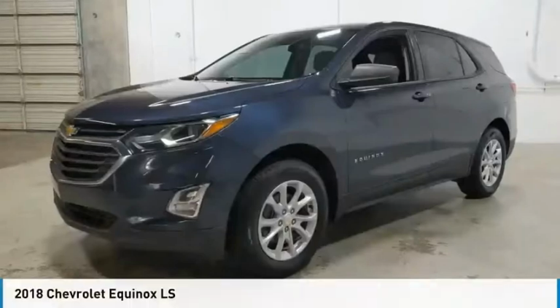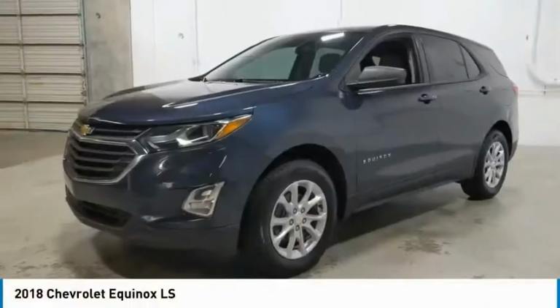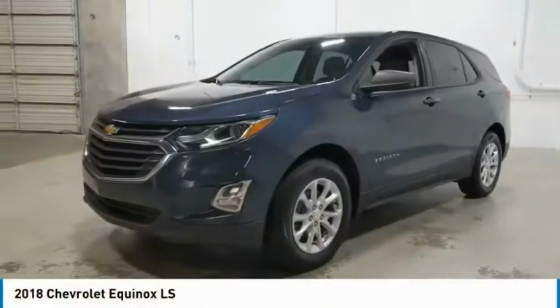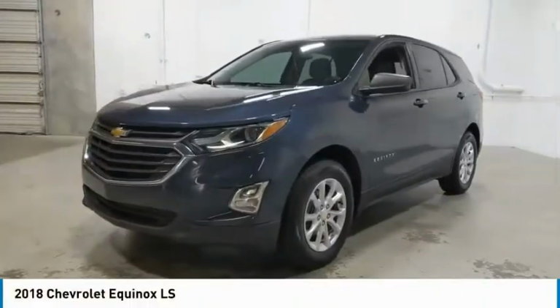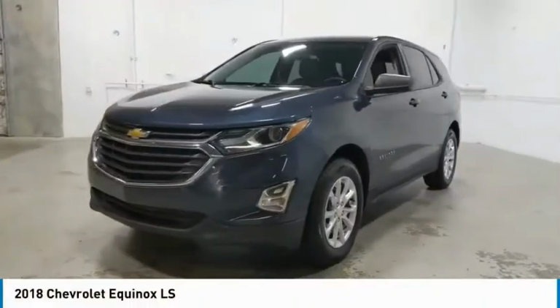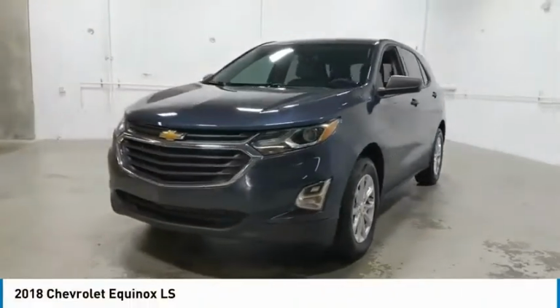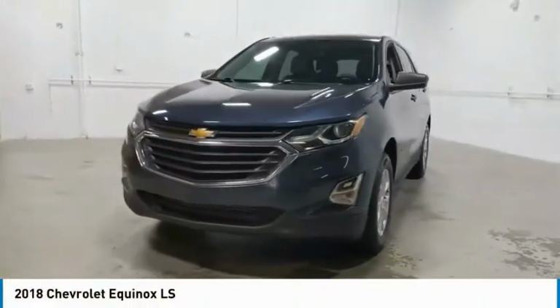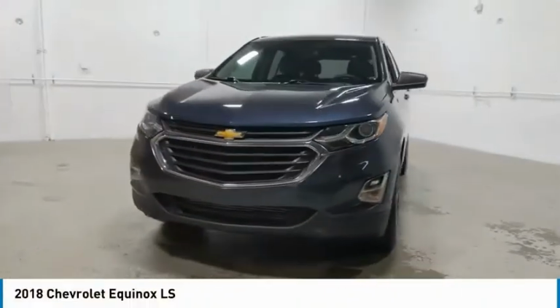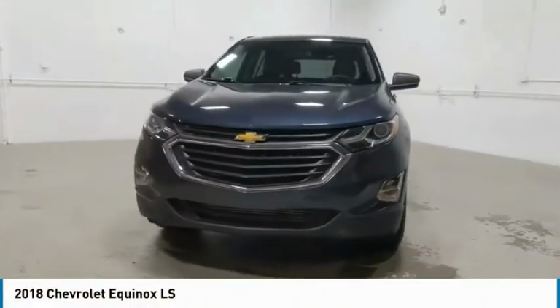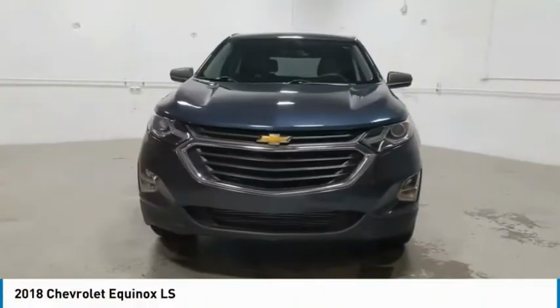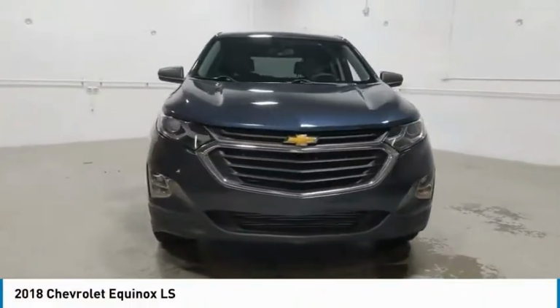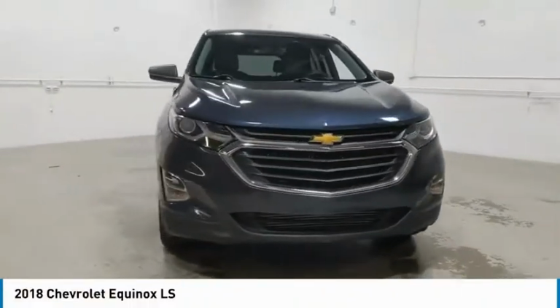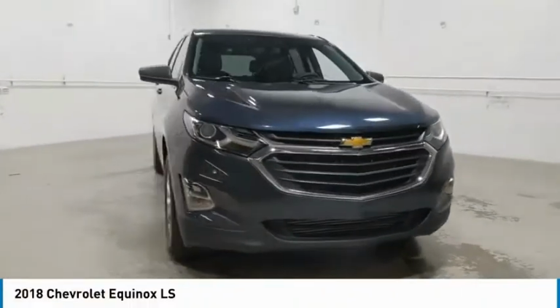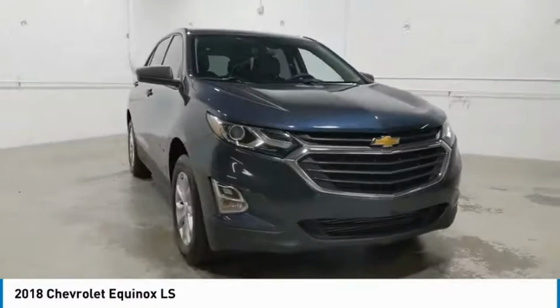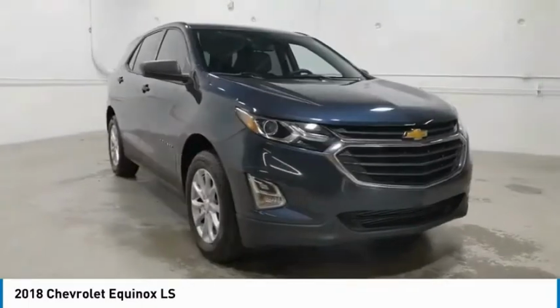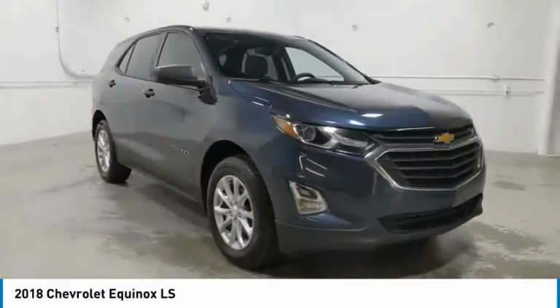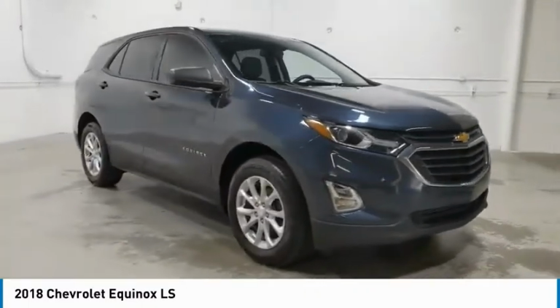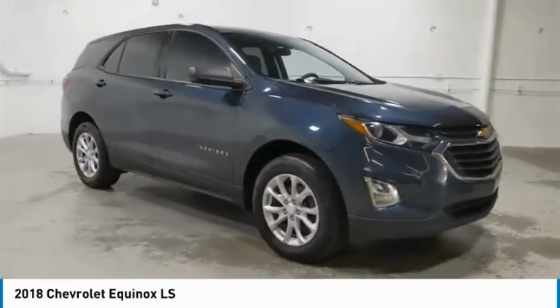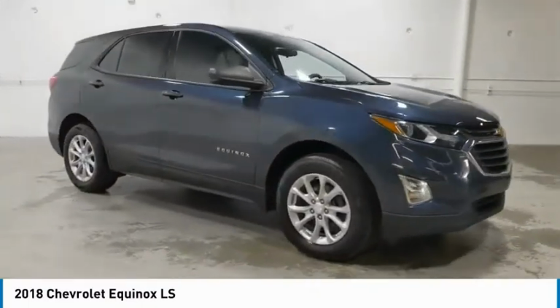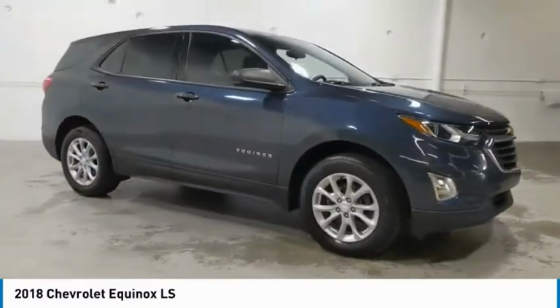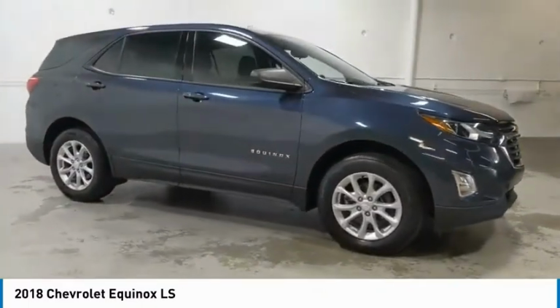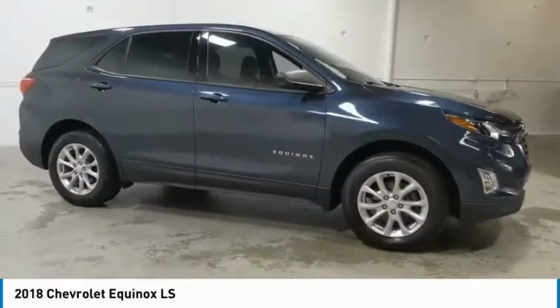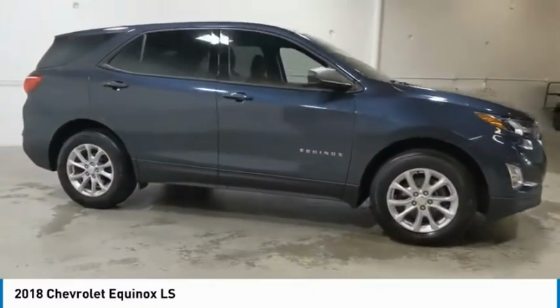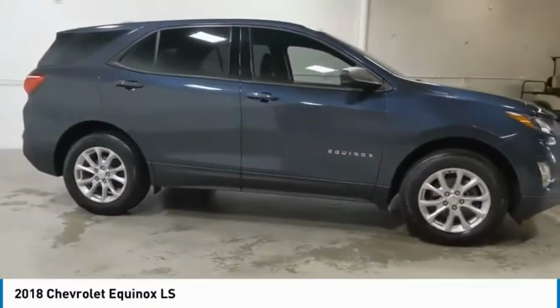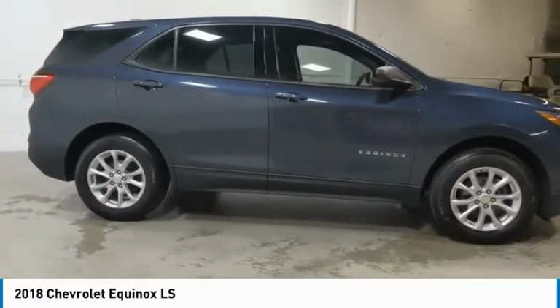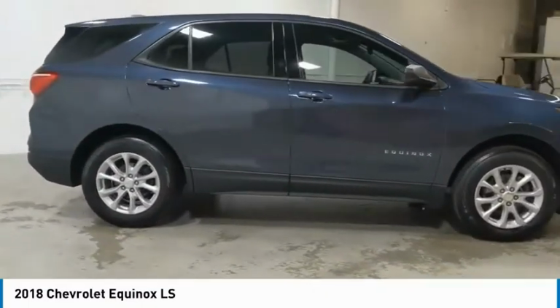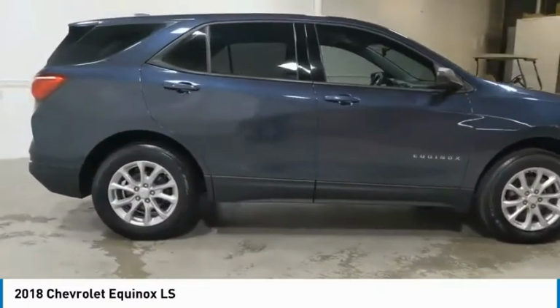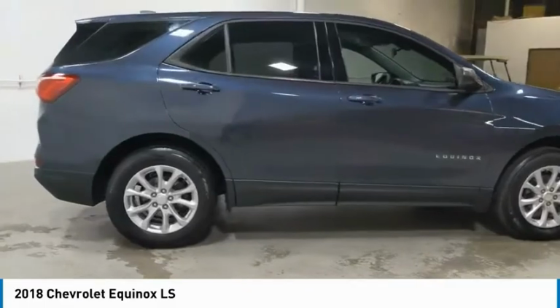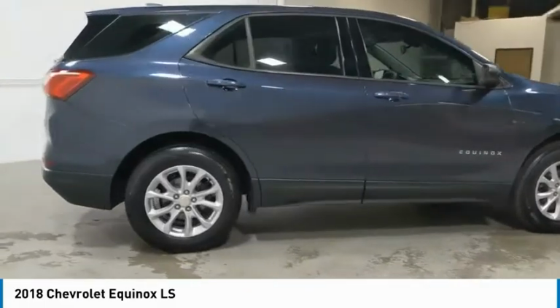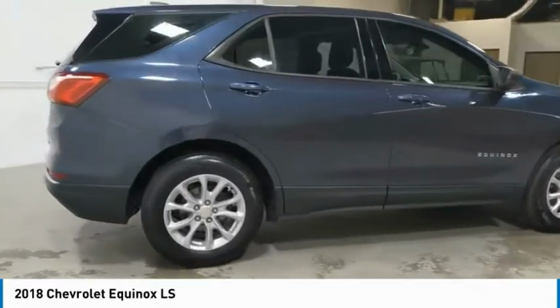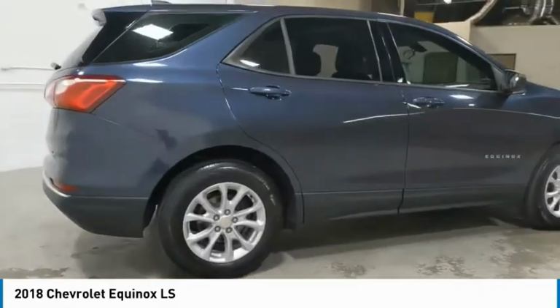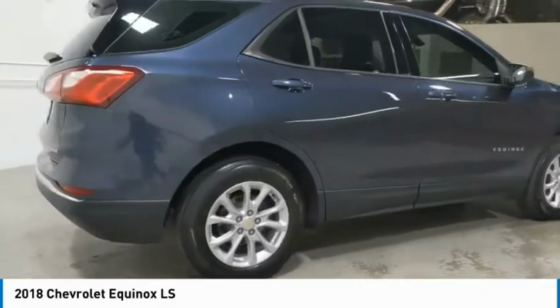We are pleased to show you the 2018 Equinox. Fuel efficiency, safety, and value equals the Chevy Equinox. Here are some of this vehicle's great options.